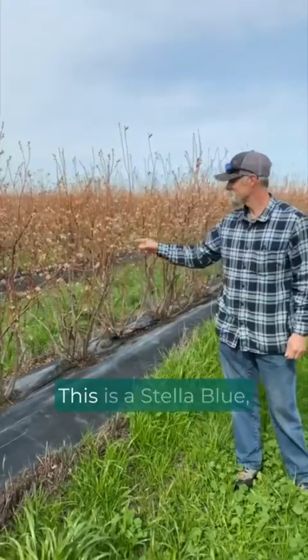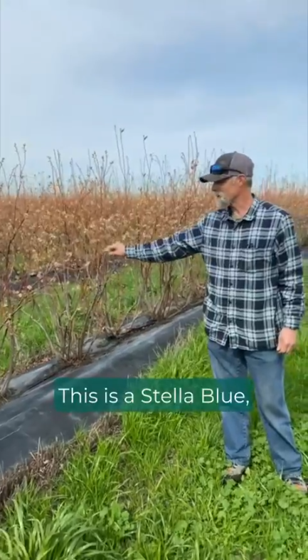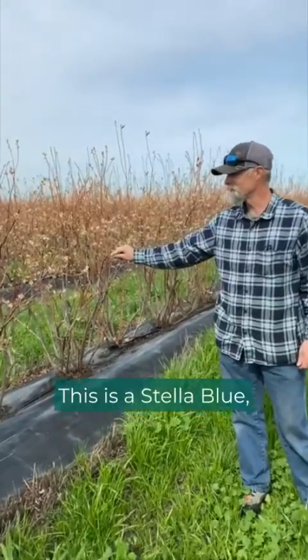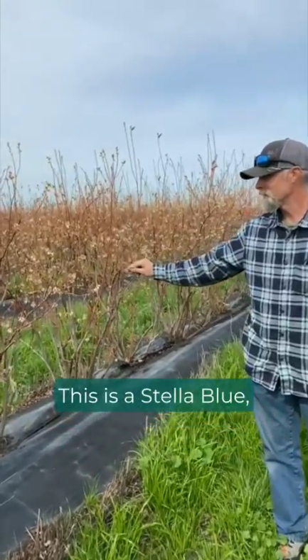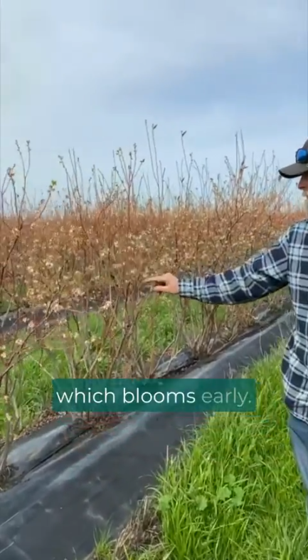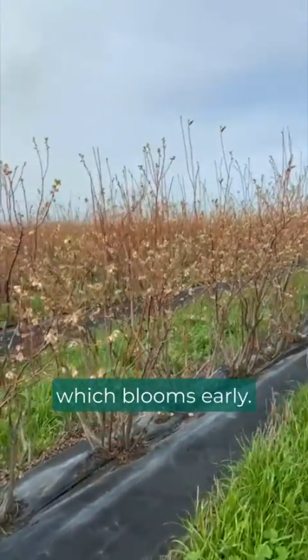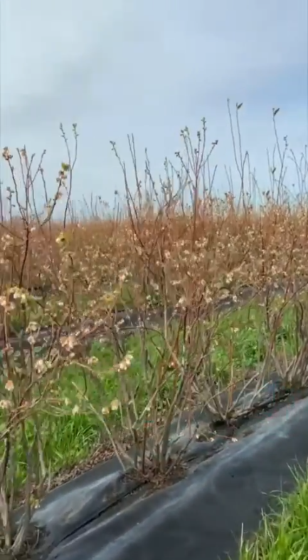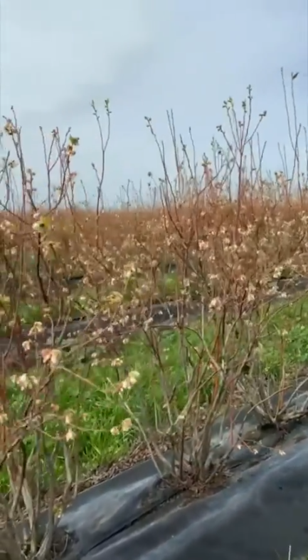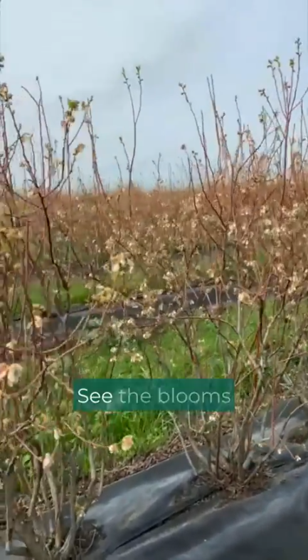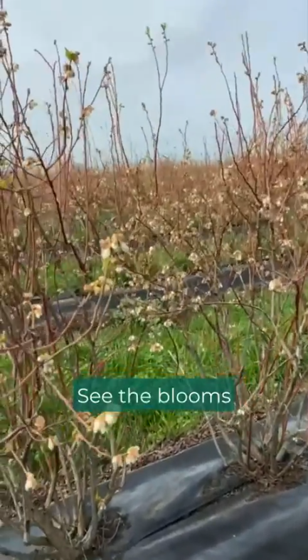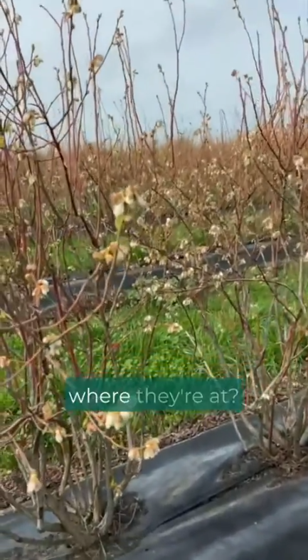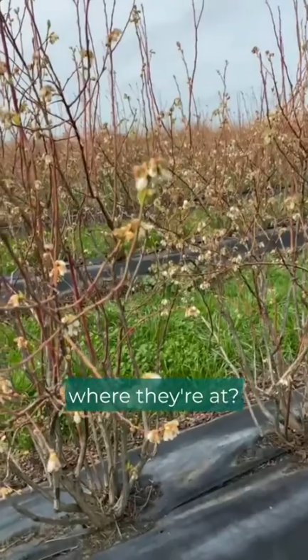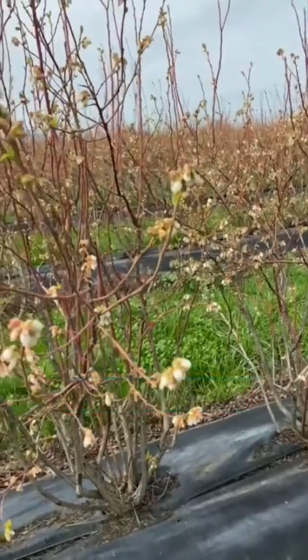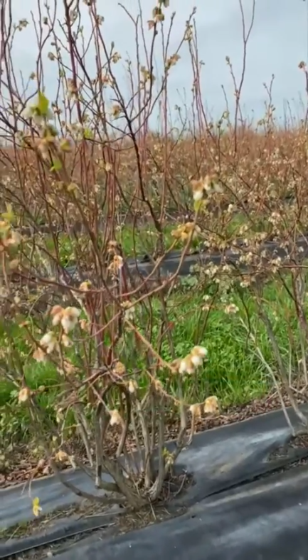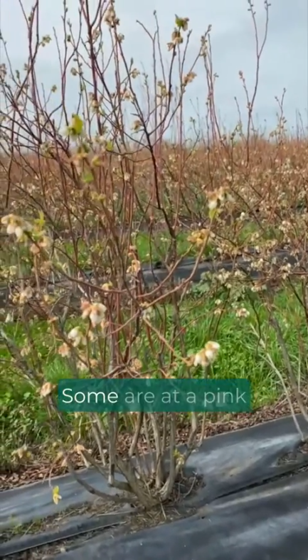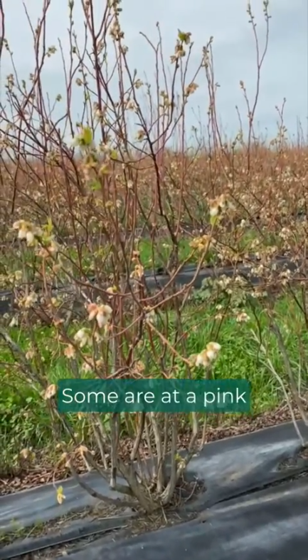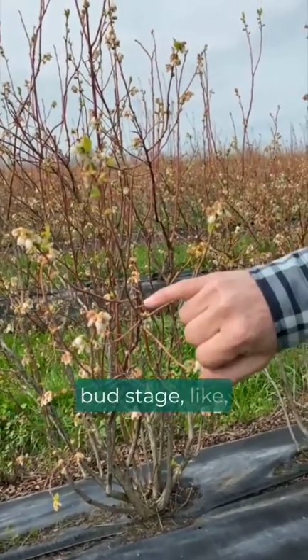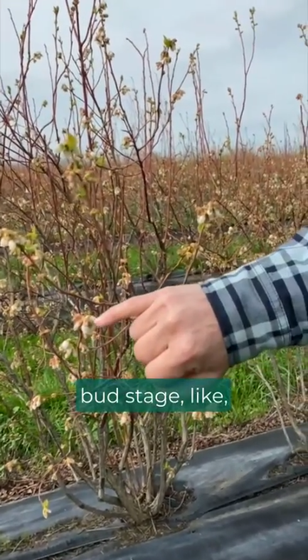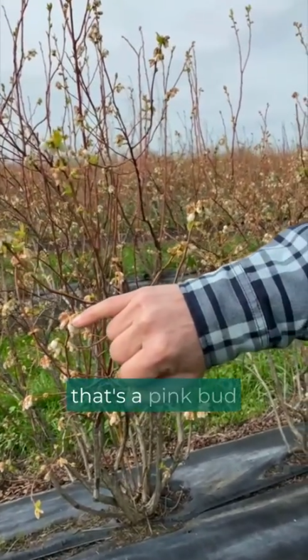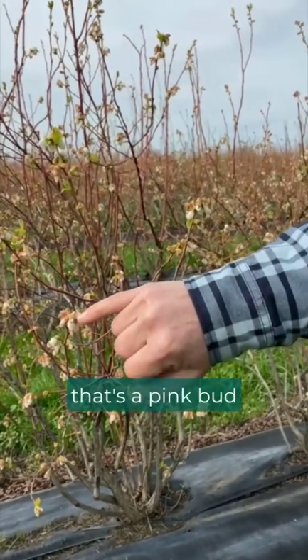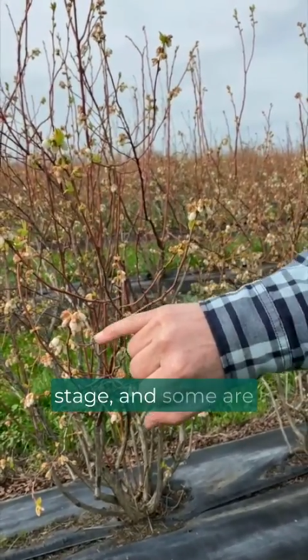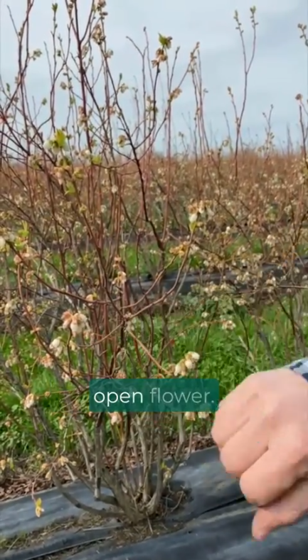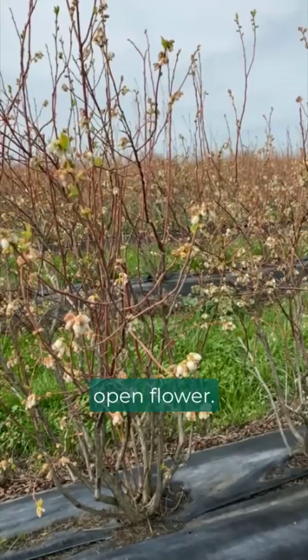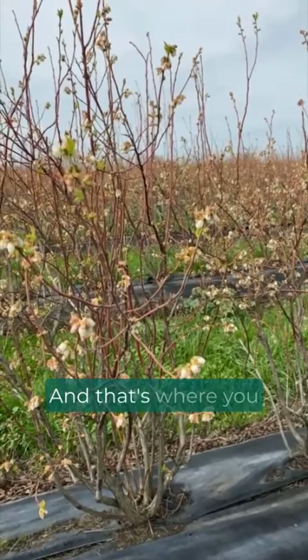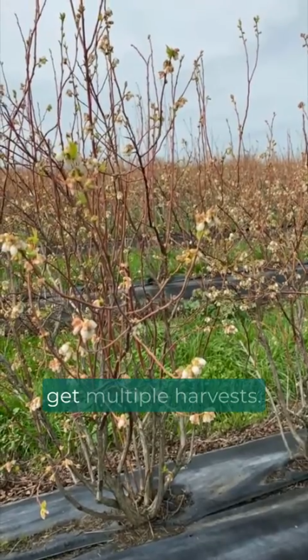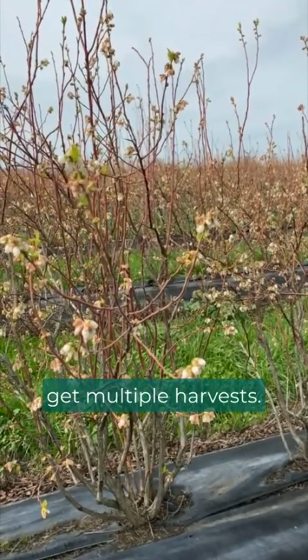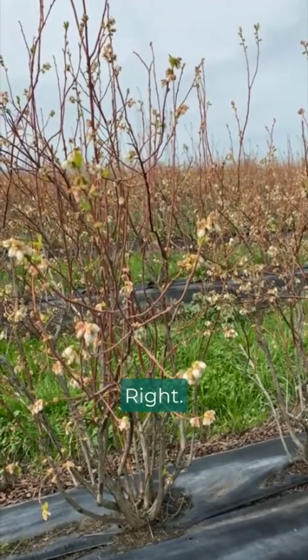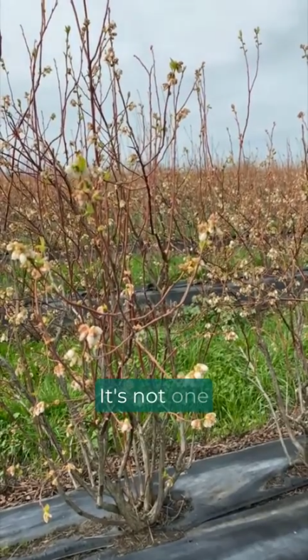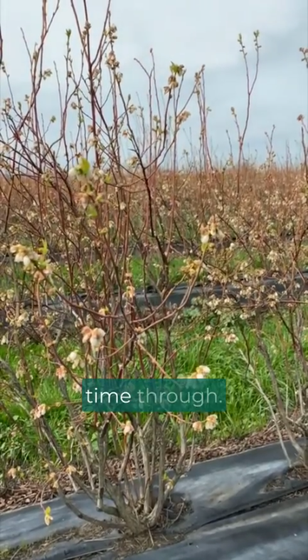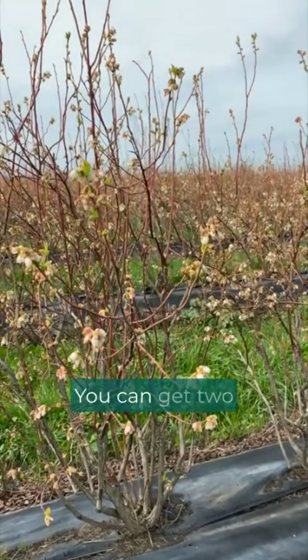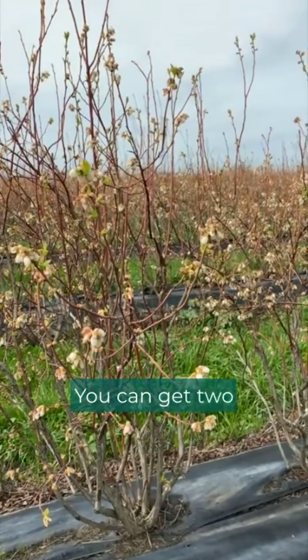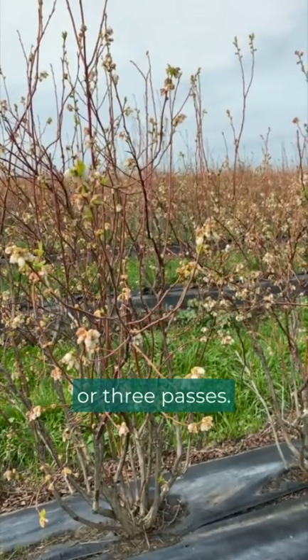This is Estella blue, which blooms early. See the blooms where they're at? Some are at a pink bud stage and some are open flower. That's where you get multiple harvests — it's not one time through, you can get two or three passes.